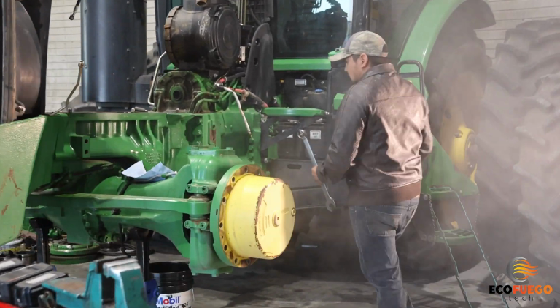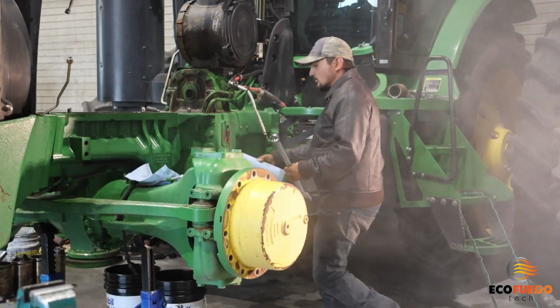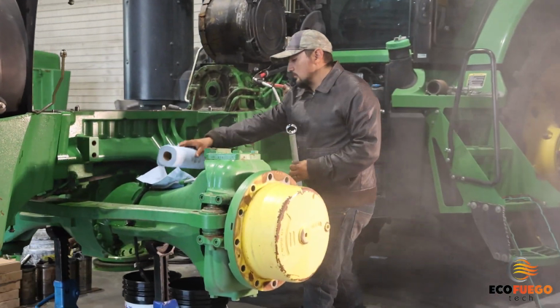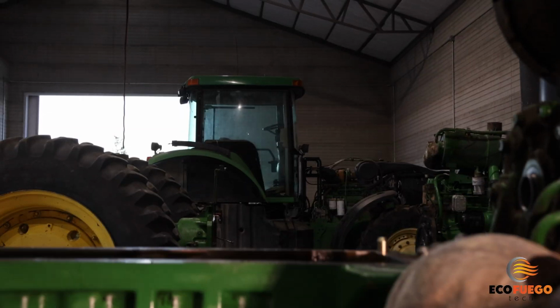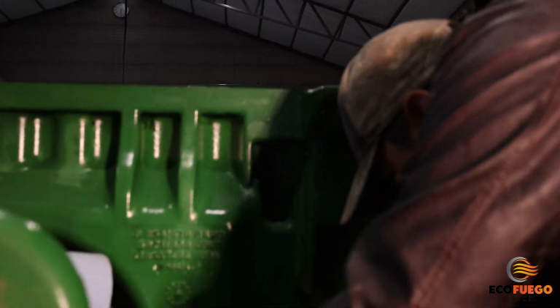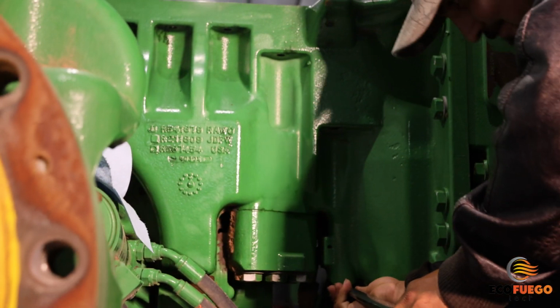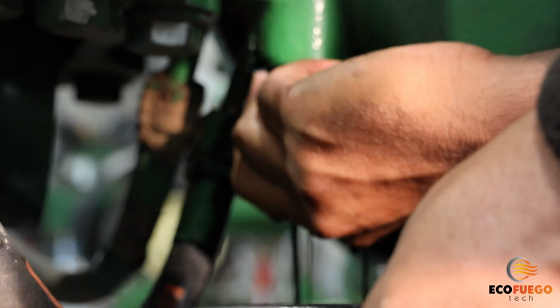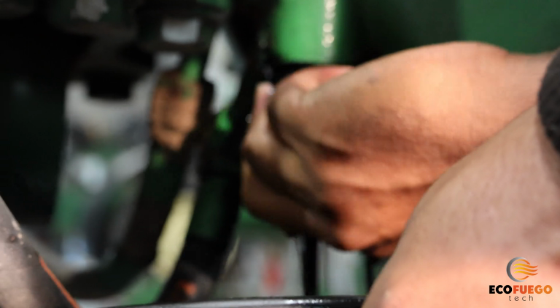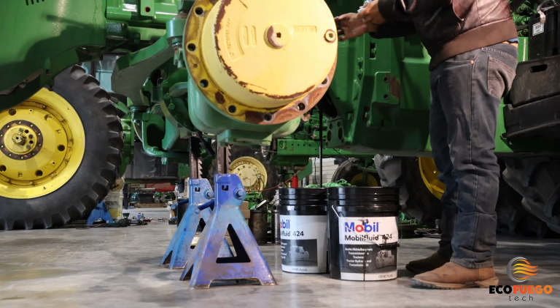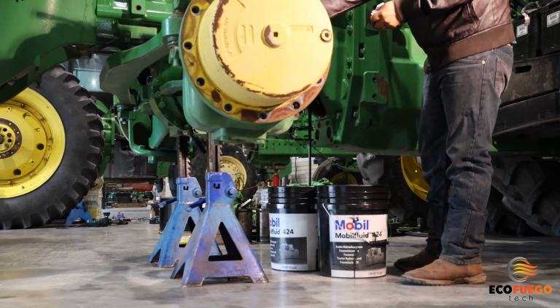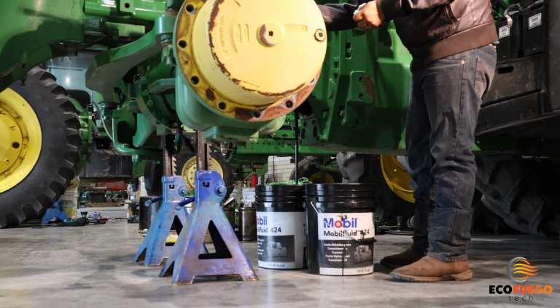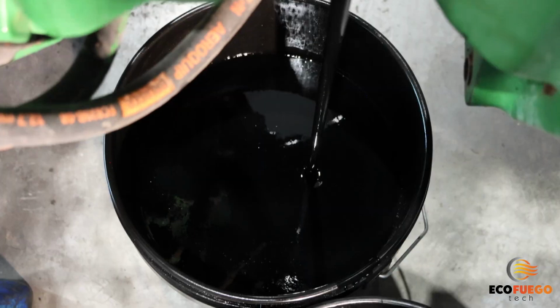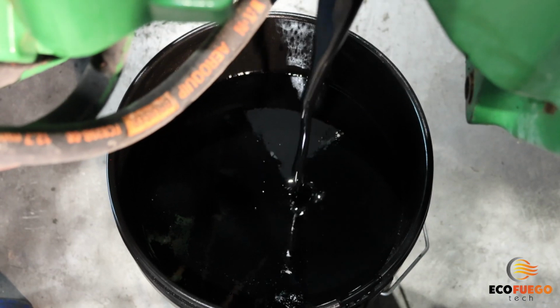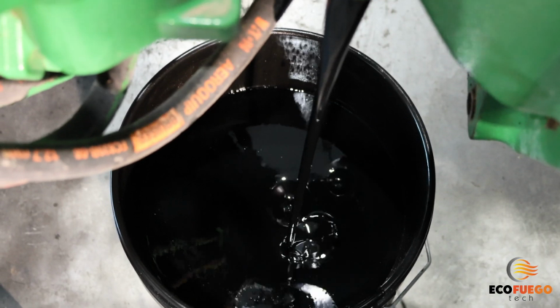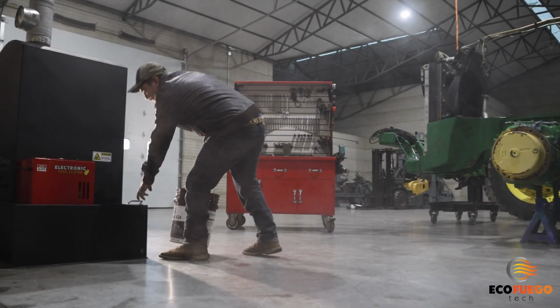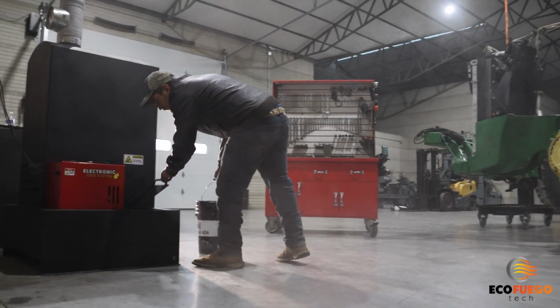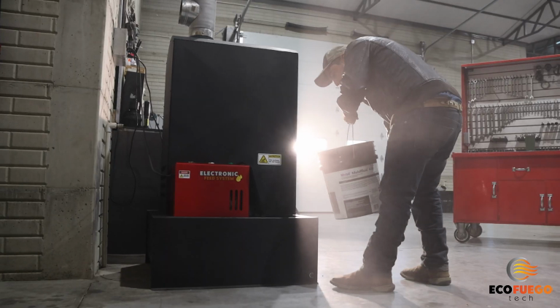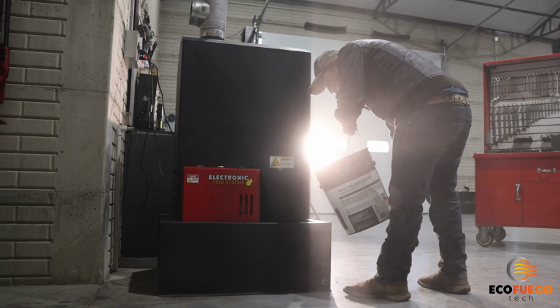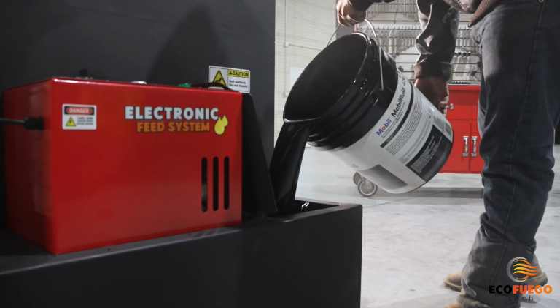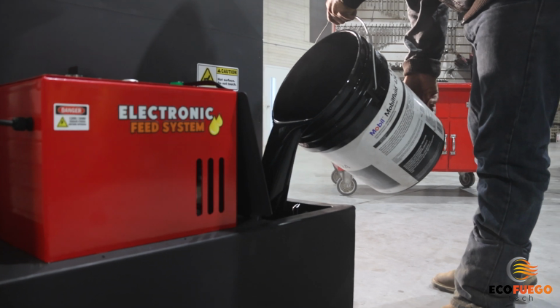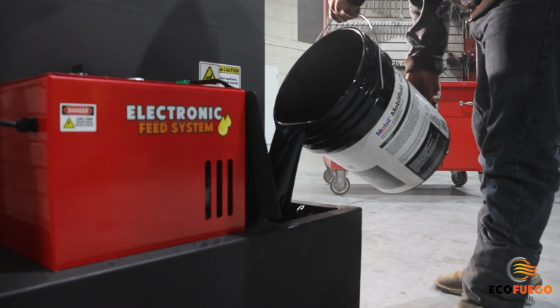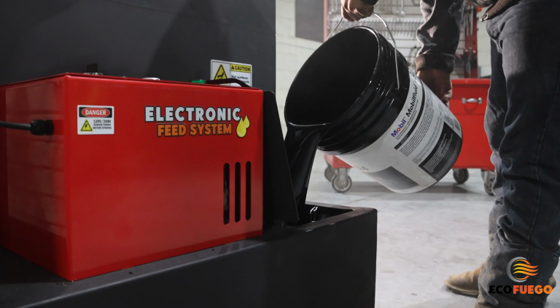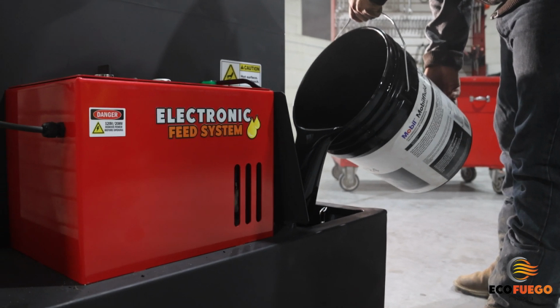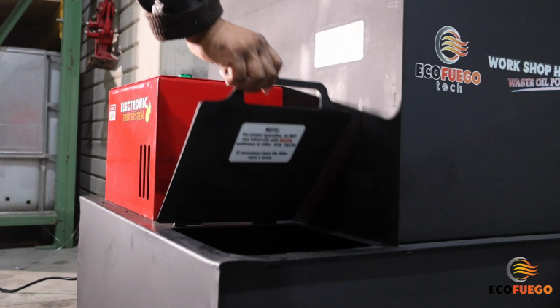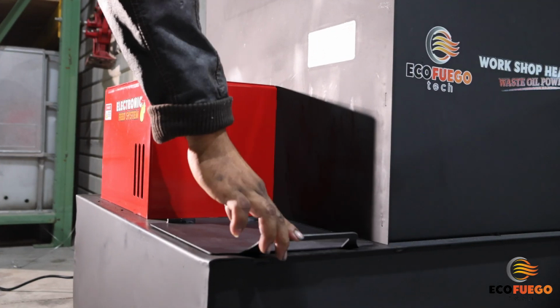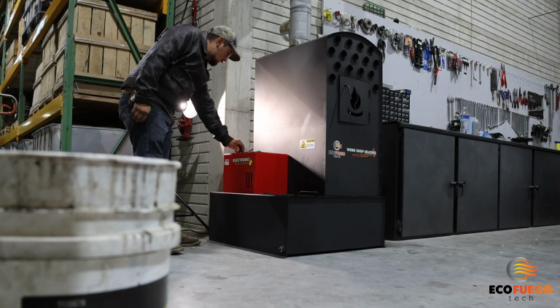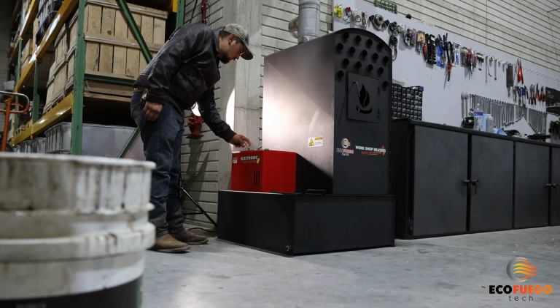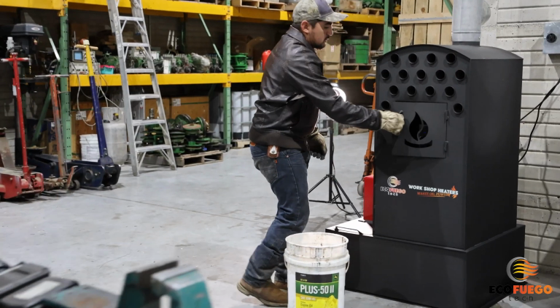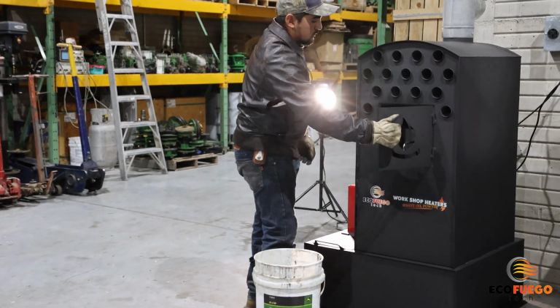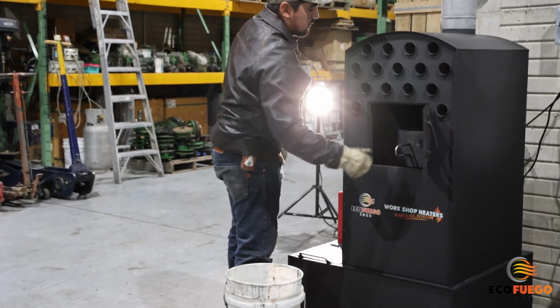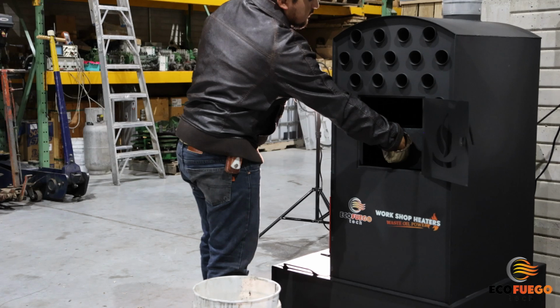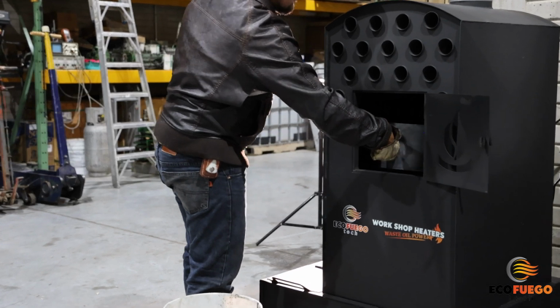Here's where things get interesting. Introducing the EcoFuego Tech Heater. It's a game changer. Set it, clean it, ignite it, and forget it.